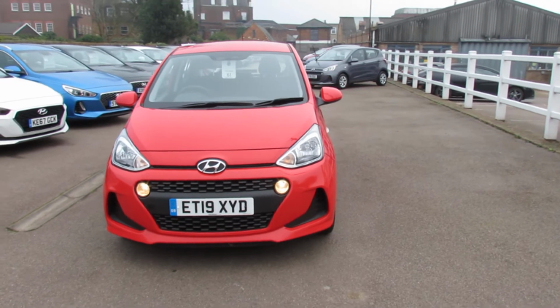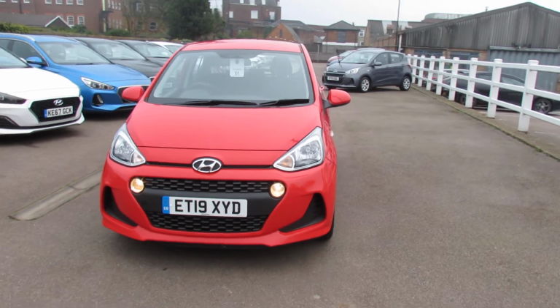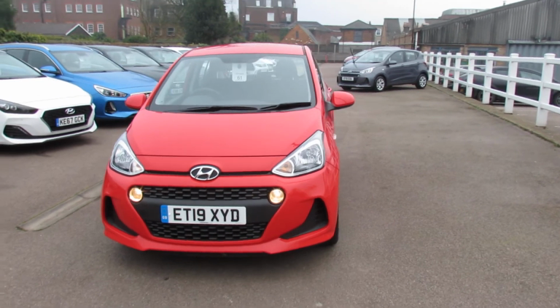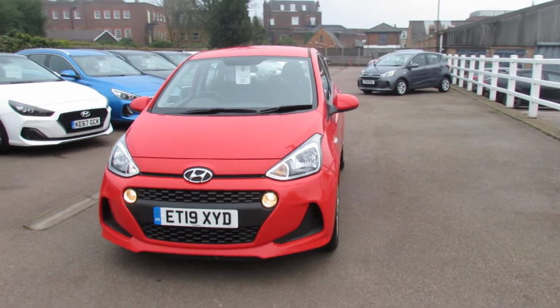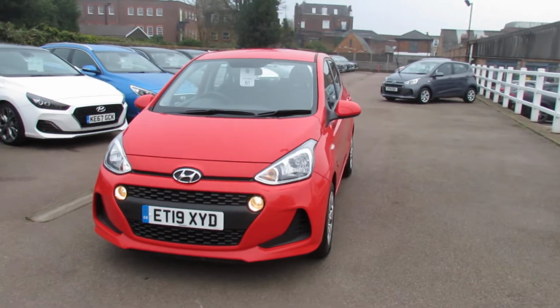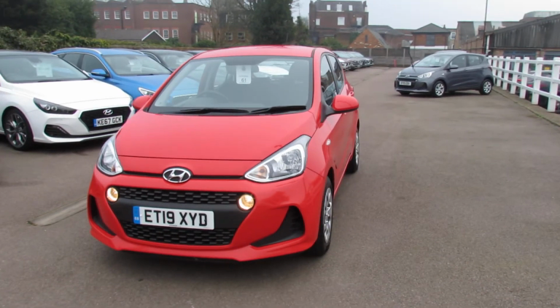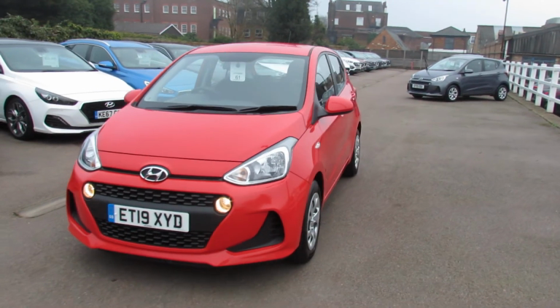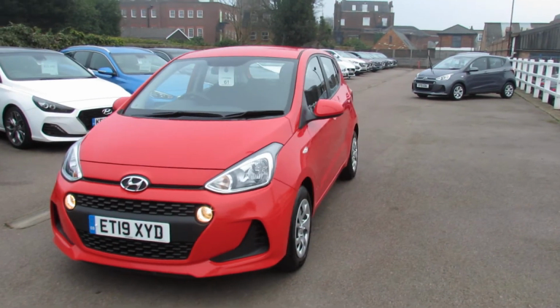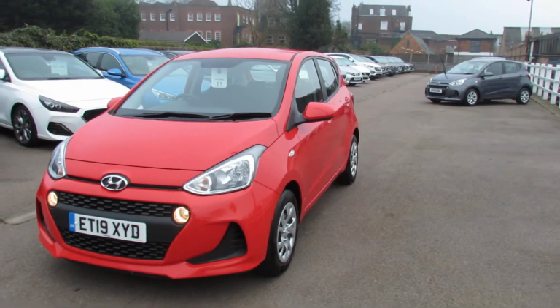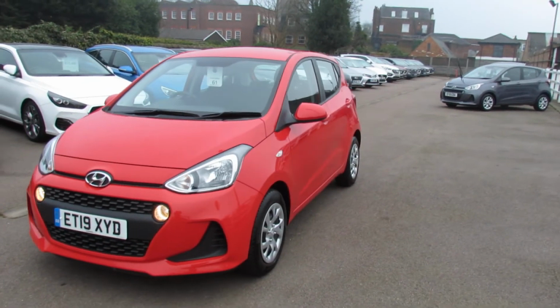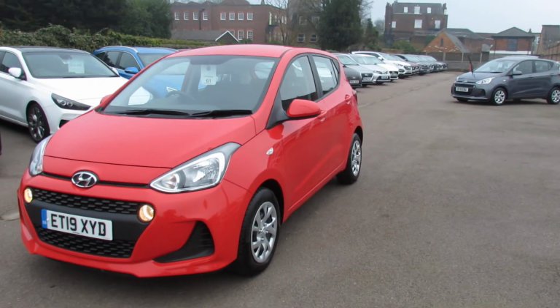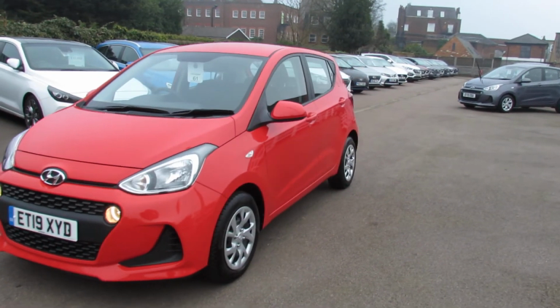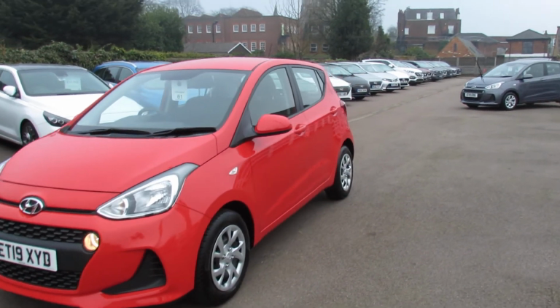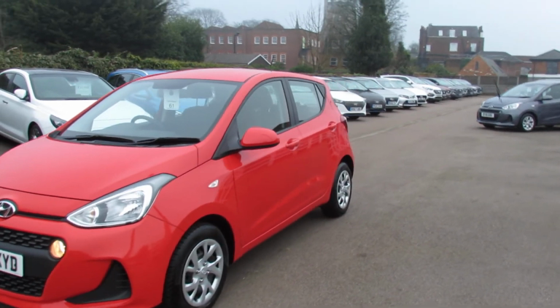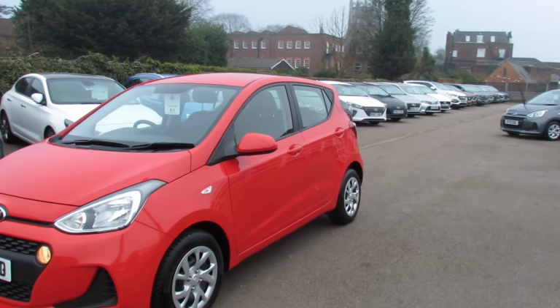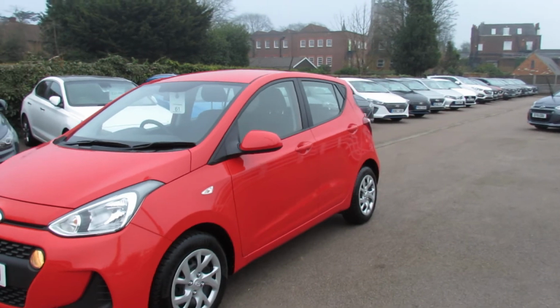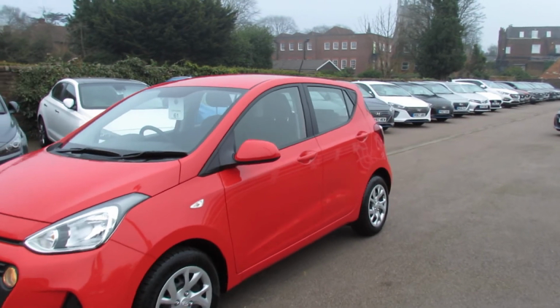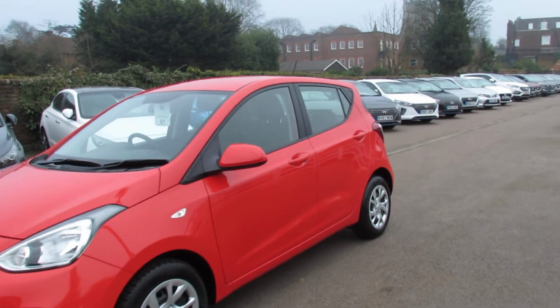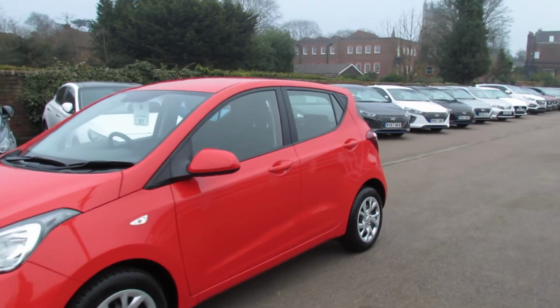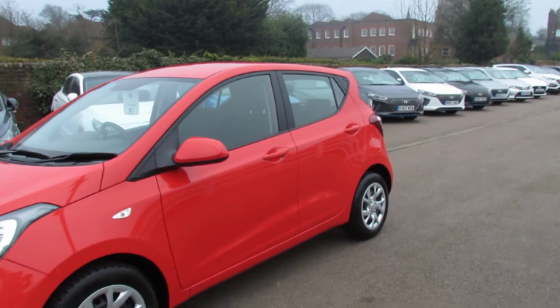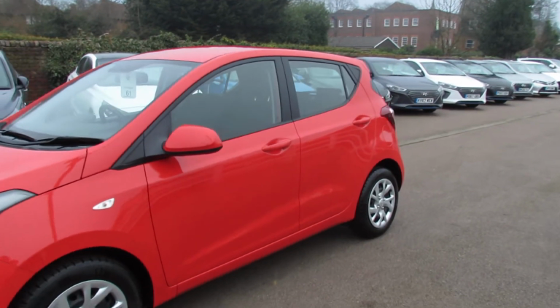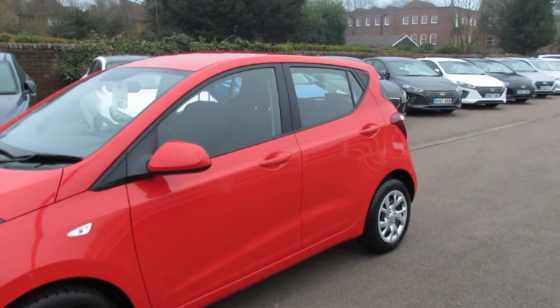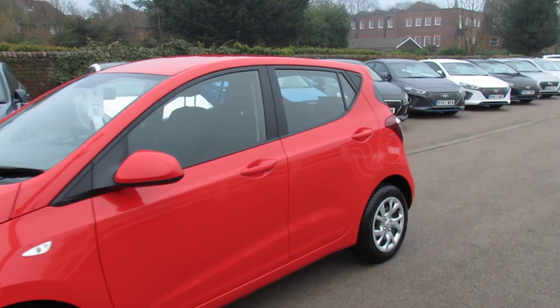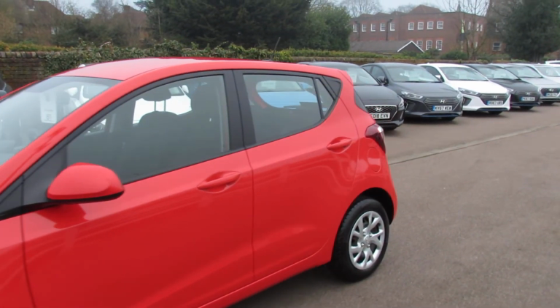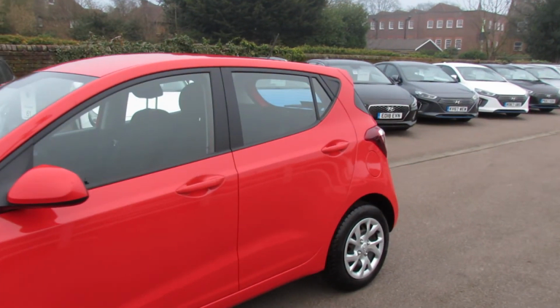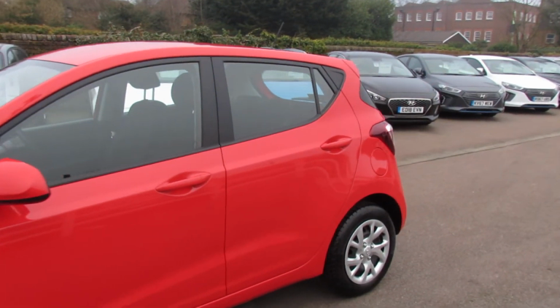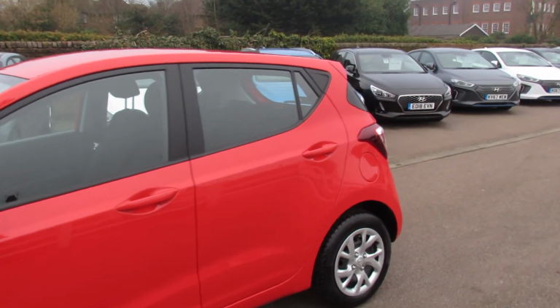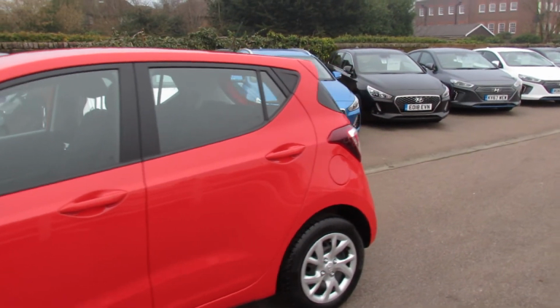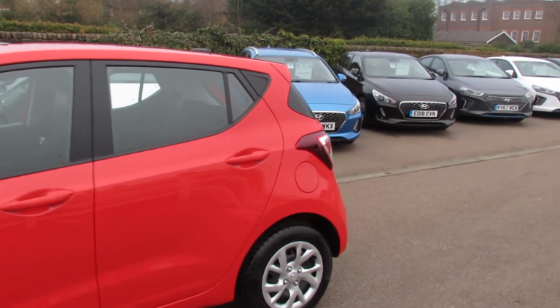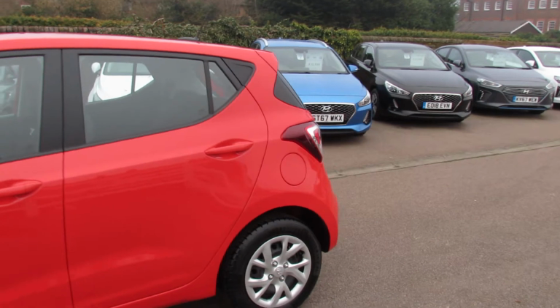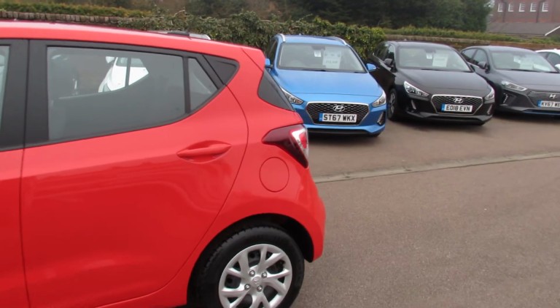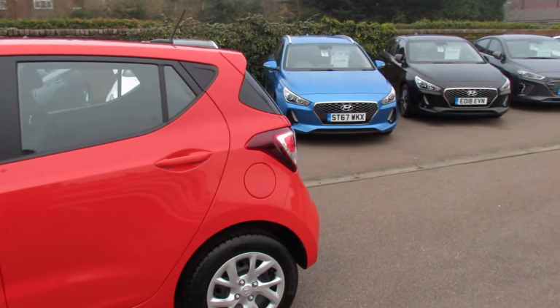As you can see, it's got front fog lights on that, and you've got these nice wheel trims. We've also got colour-coded door mirrors - this particular colour is called Tomato Red, one of my favourites.